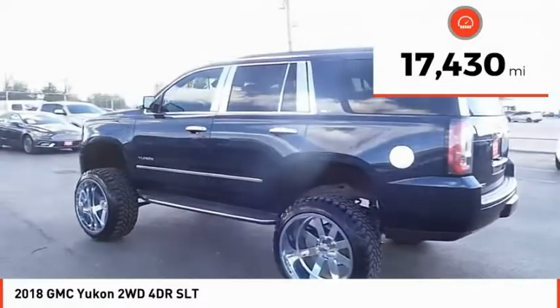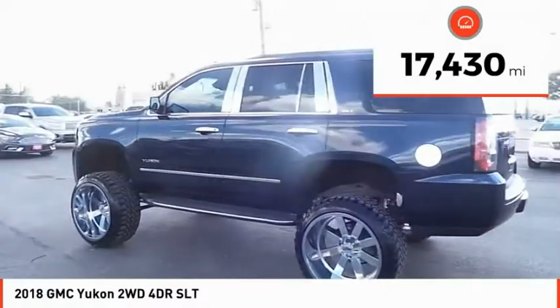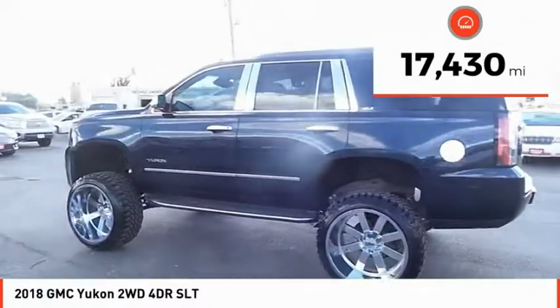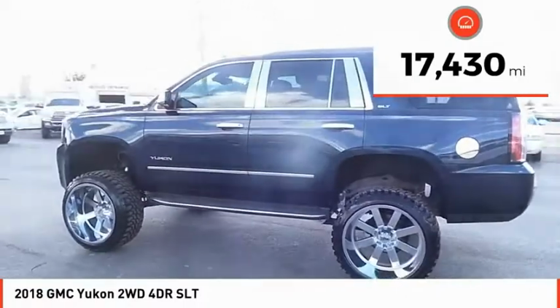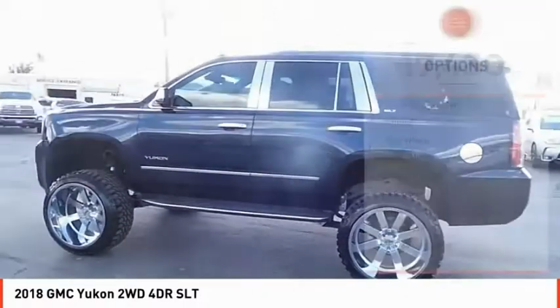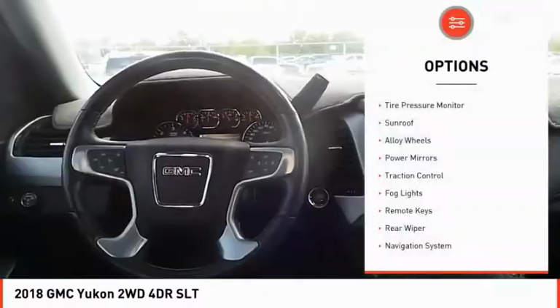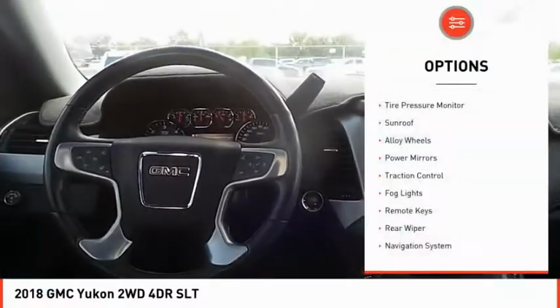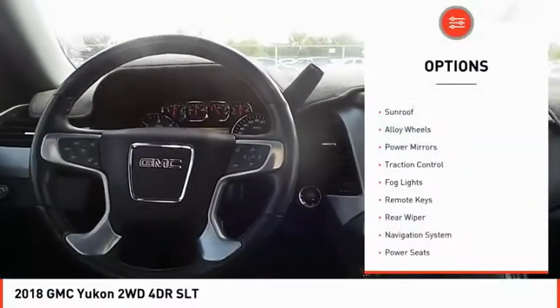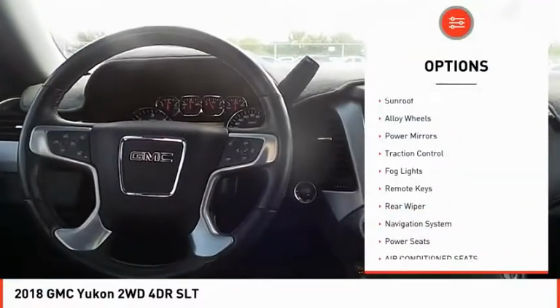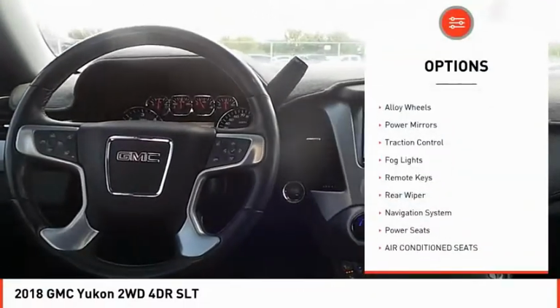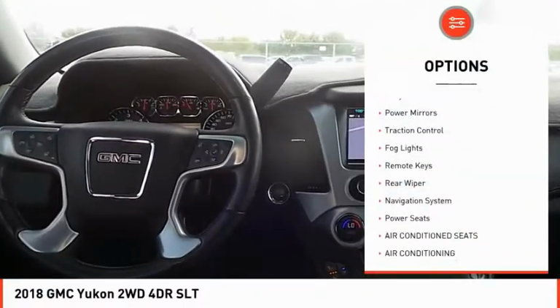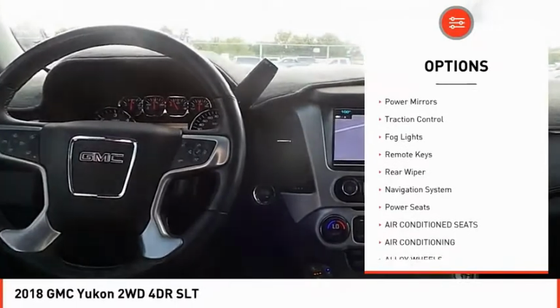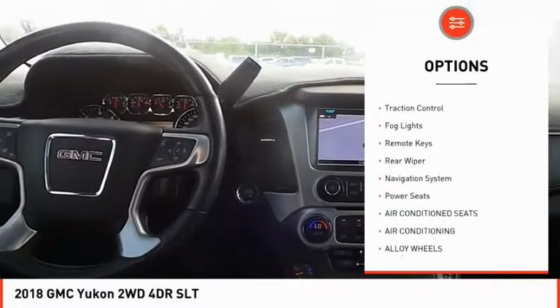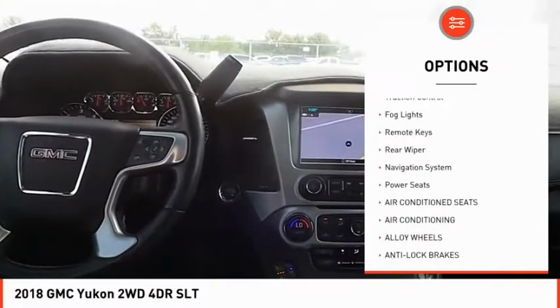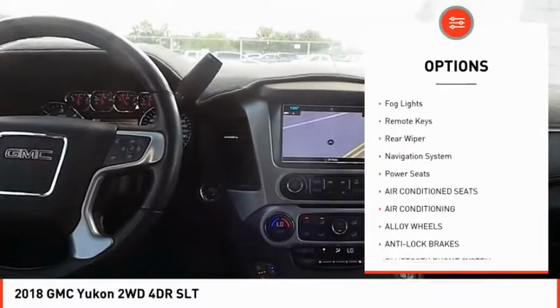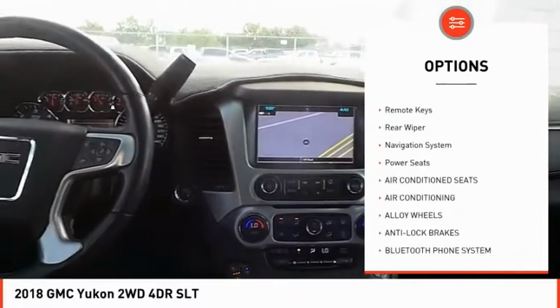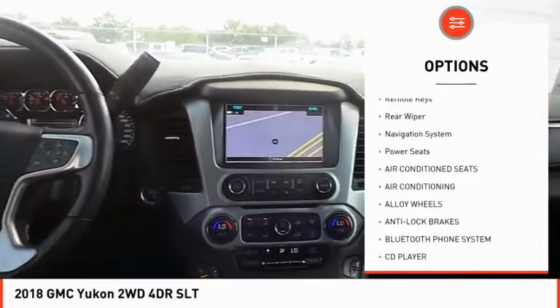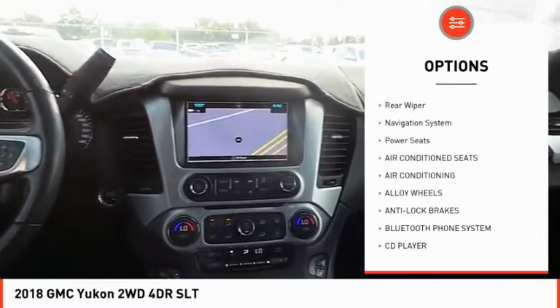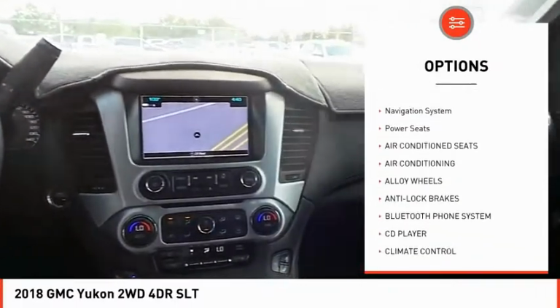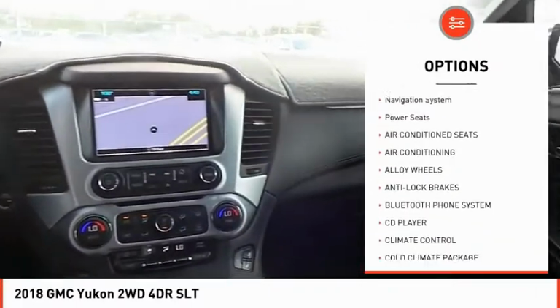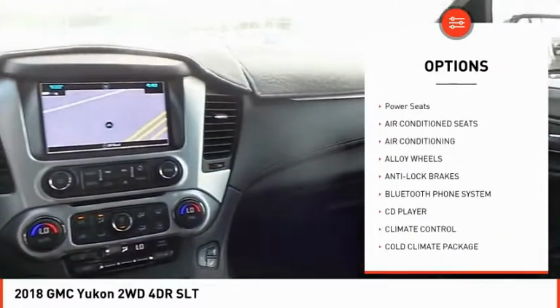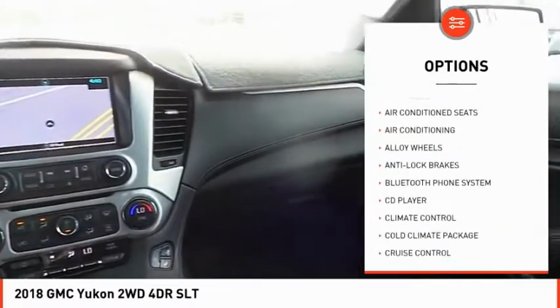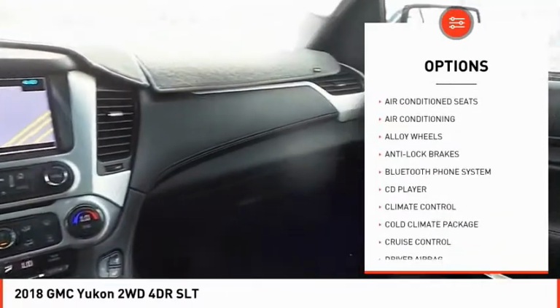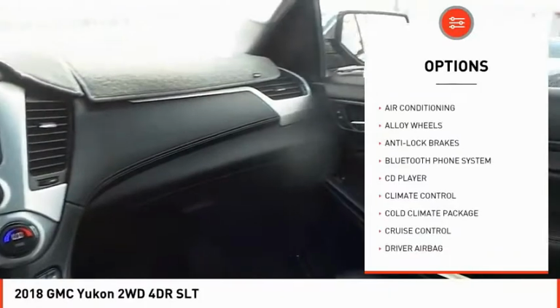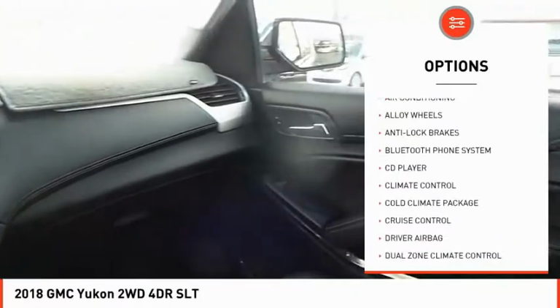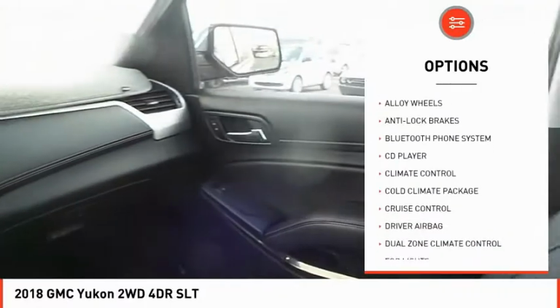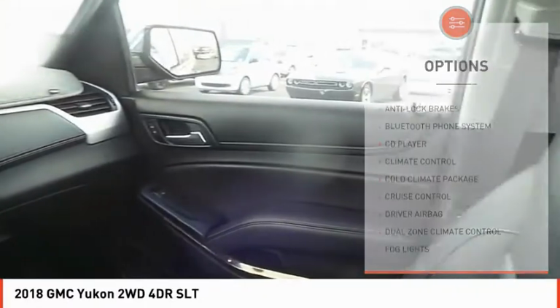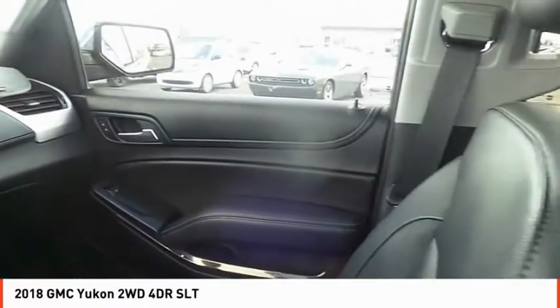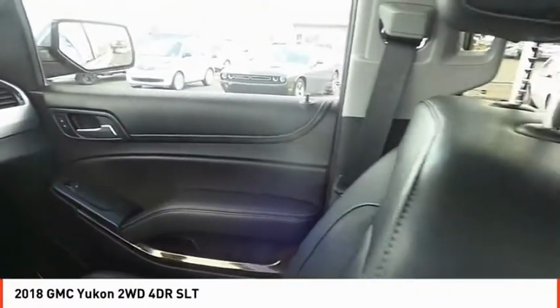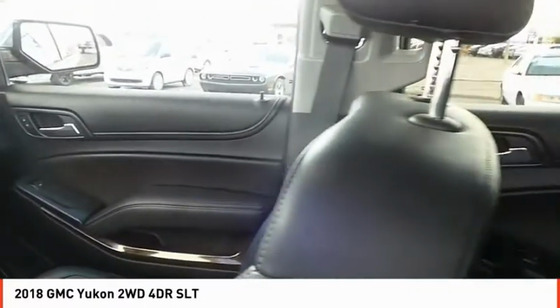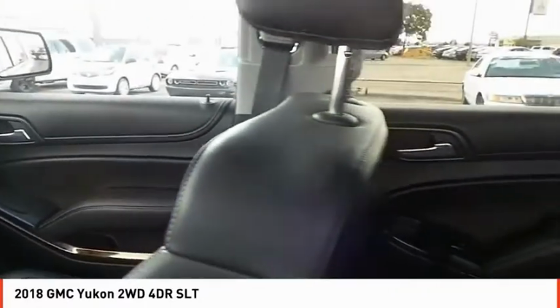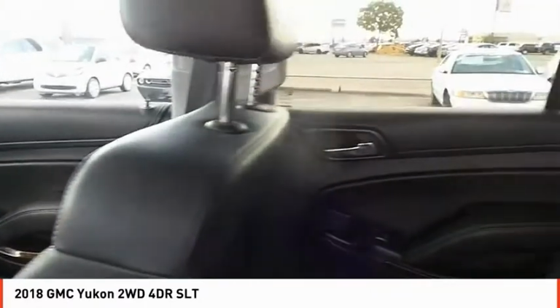Here are some of this vehicle's great options: tire pressure monitor, sunroof, alloy wheels, power mirrors, traction control, fog lights, remote keys, rear wiper, navigation system, and power seats.